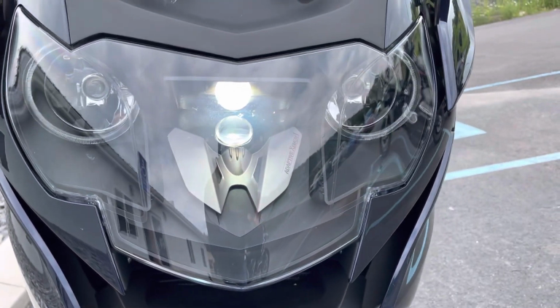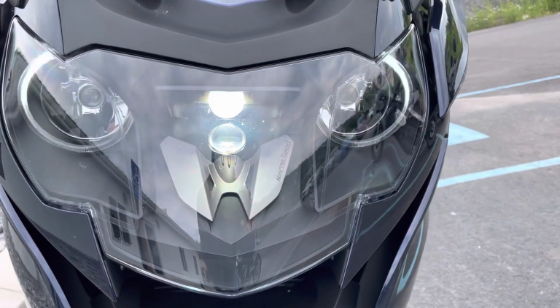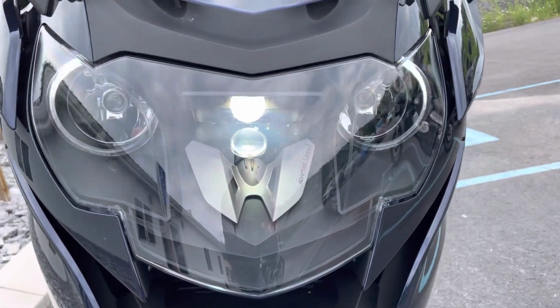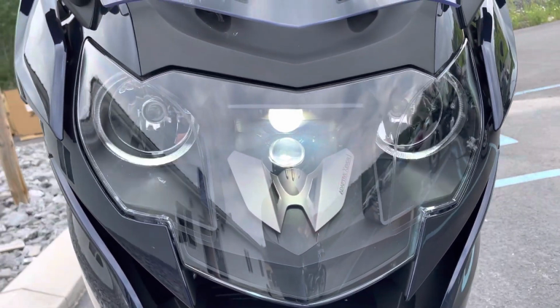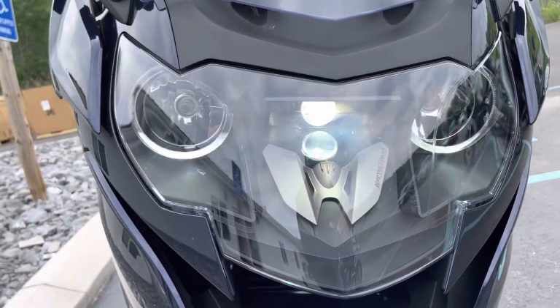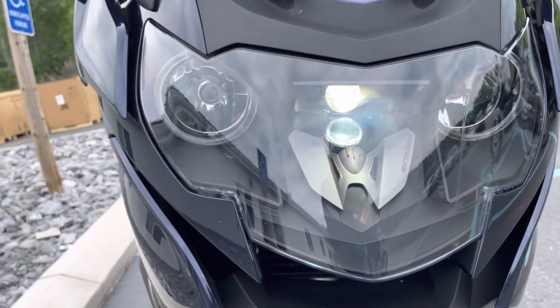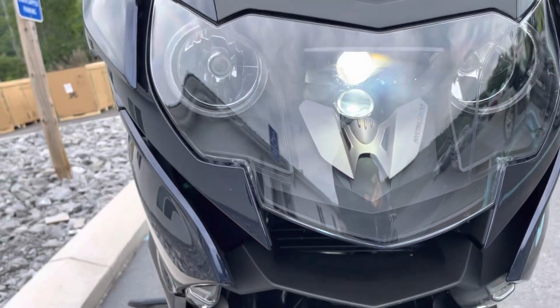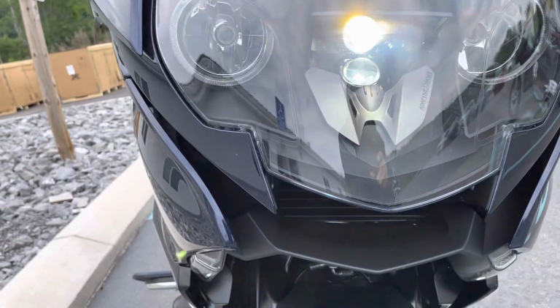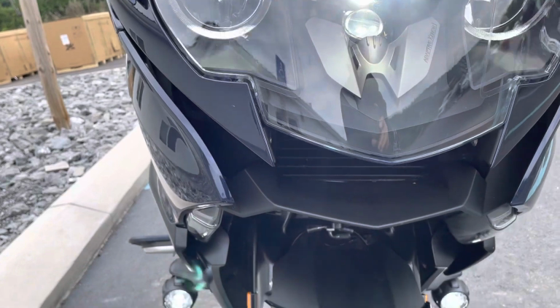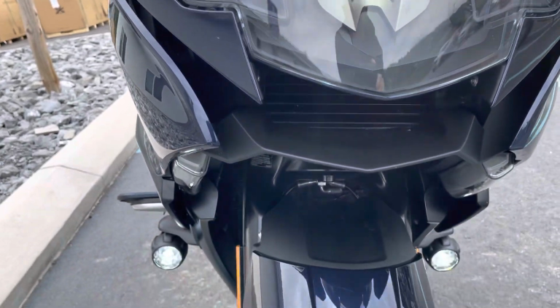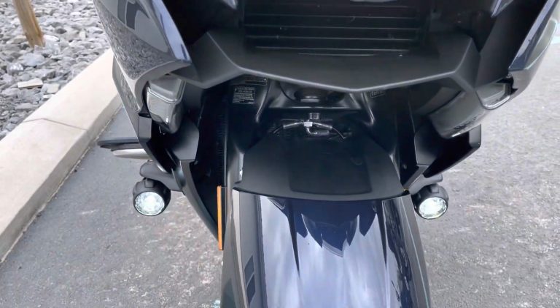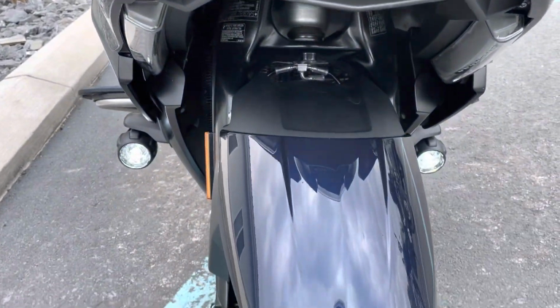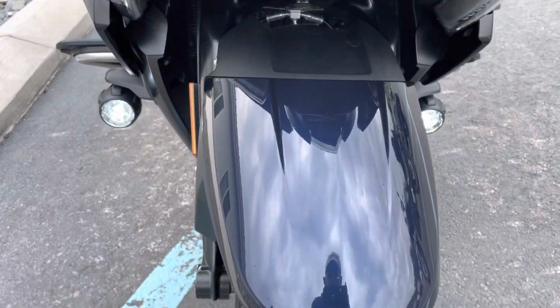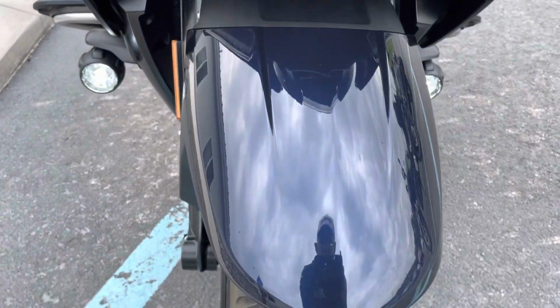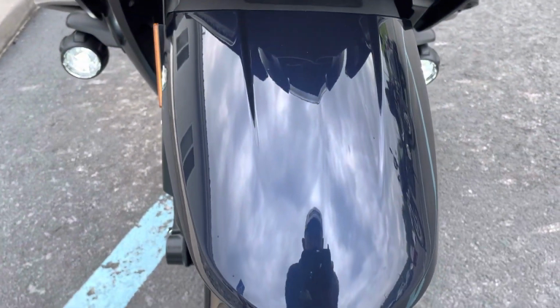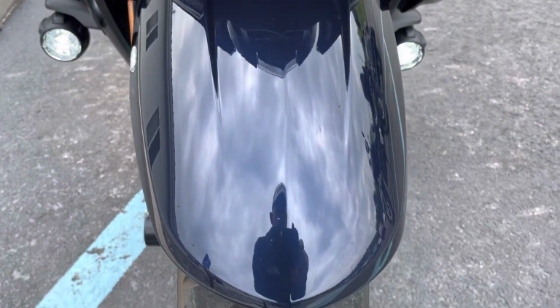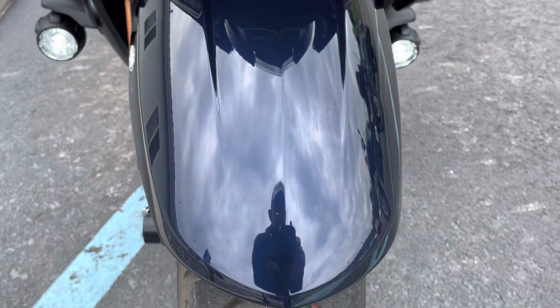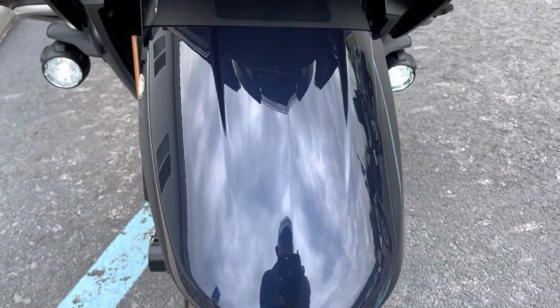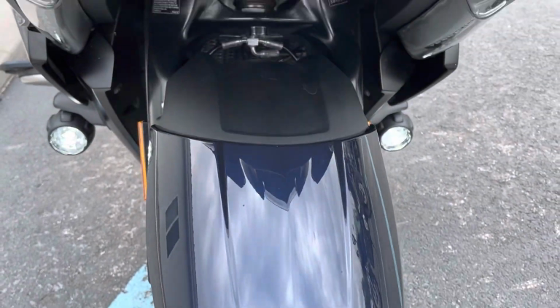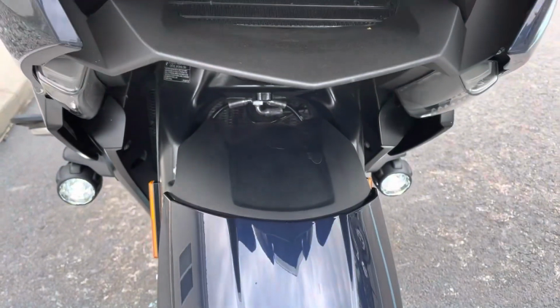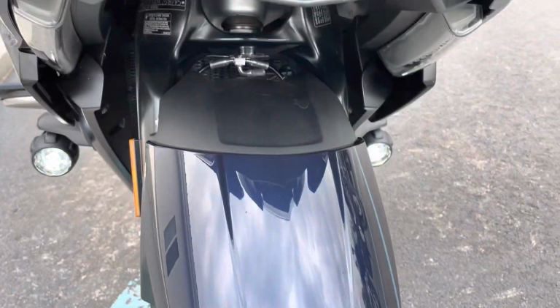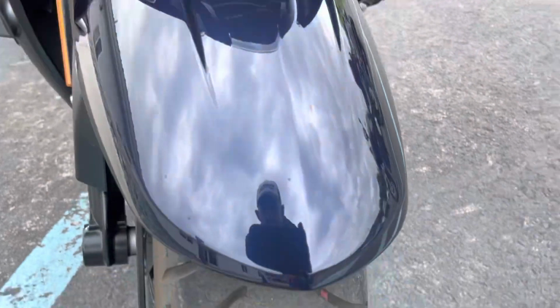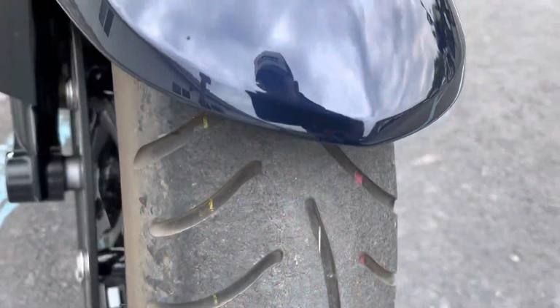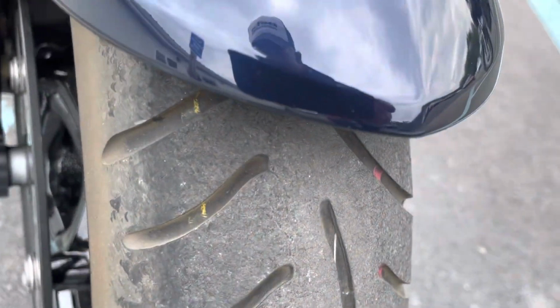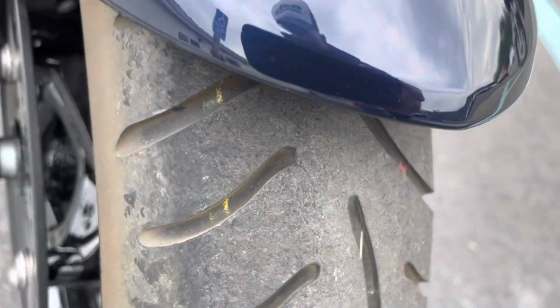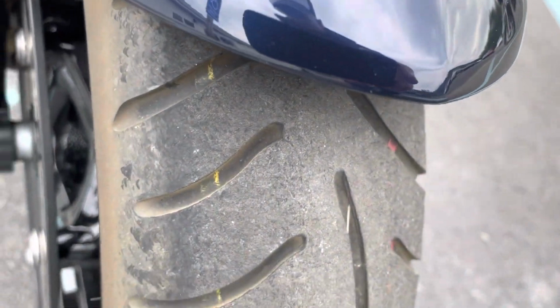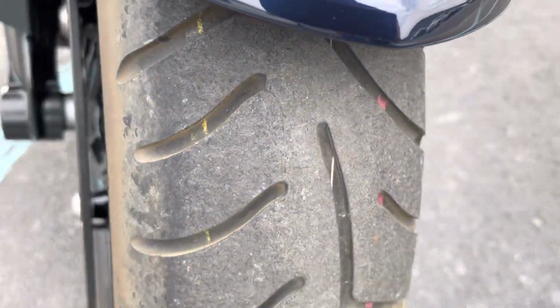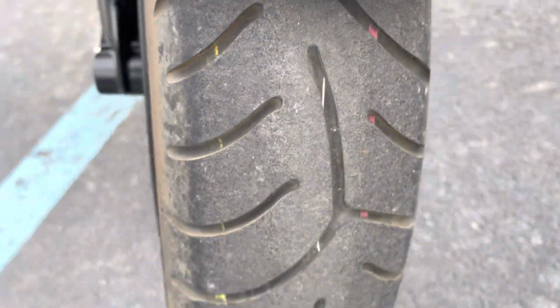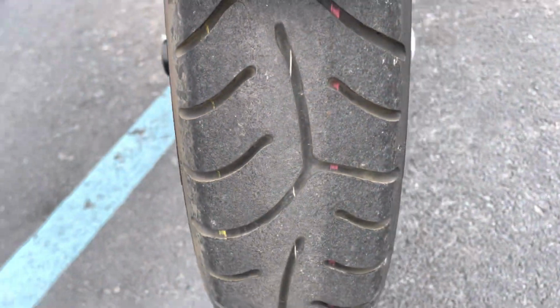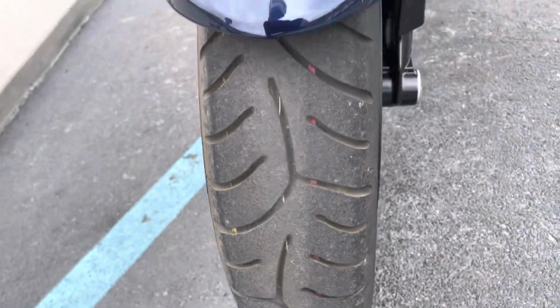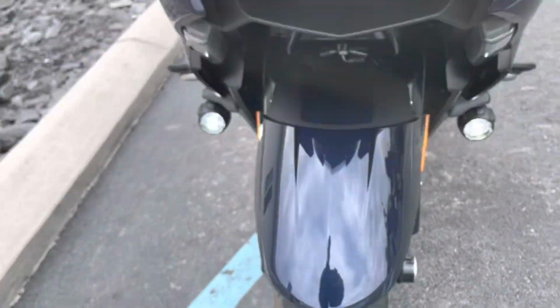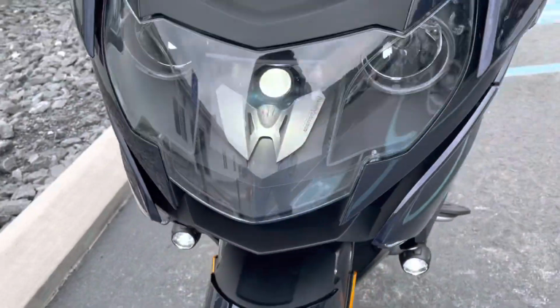Adaptive xenon headlight, mint condition. Front fender, perfect. Front tire has lots of life left — of course, at about 1,800 miles.